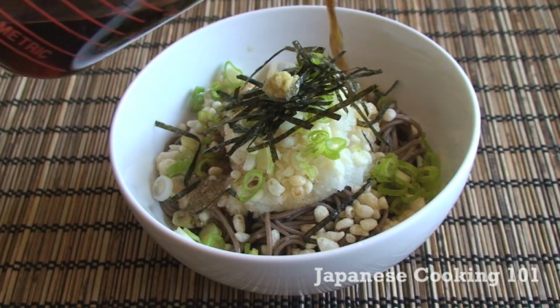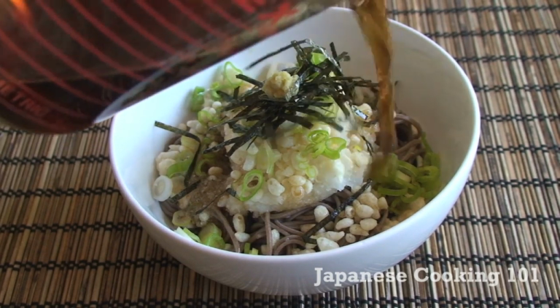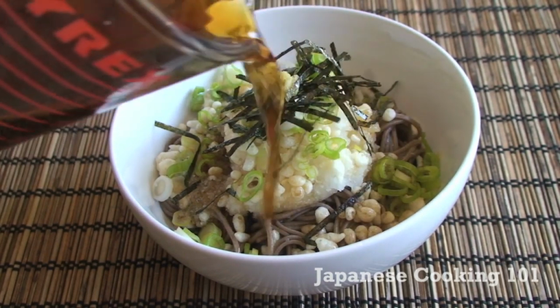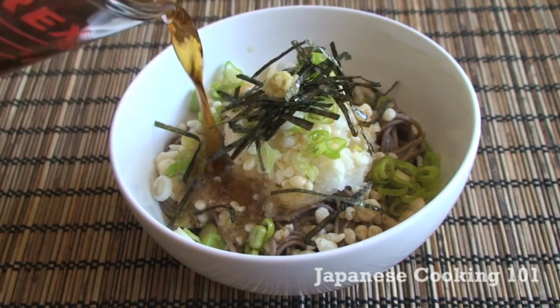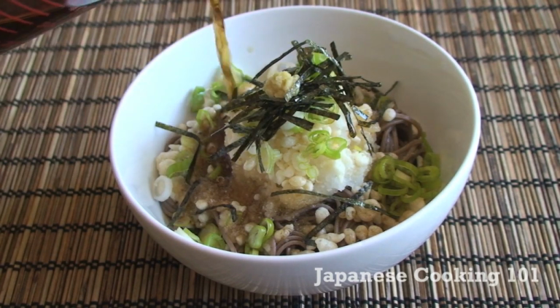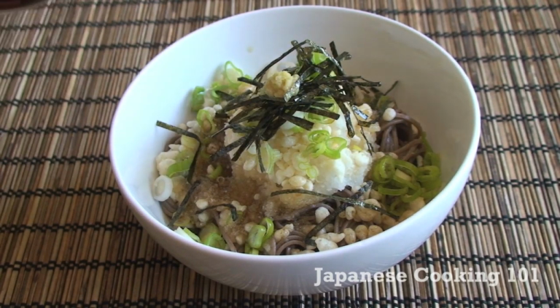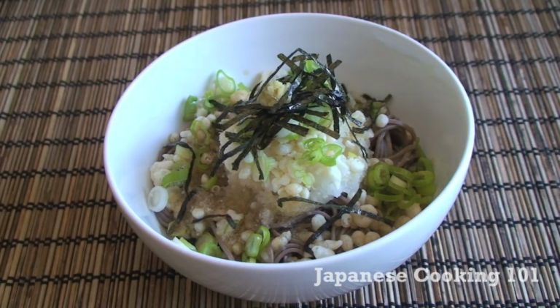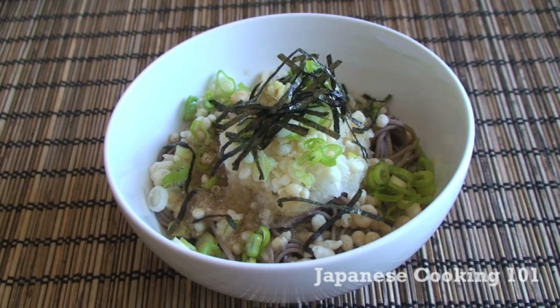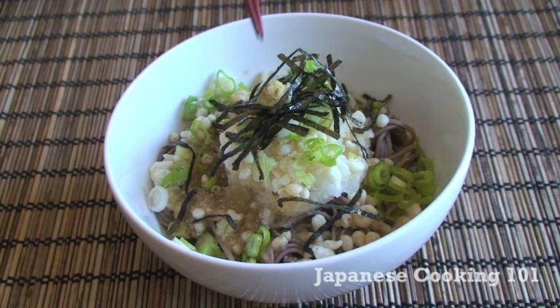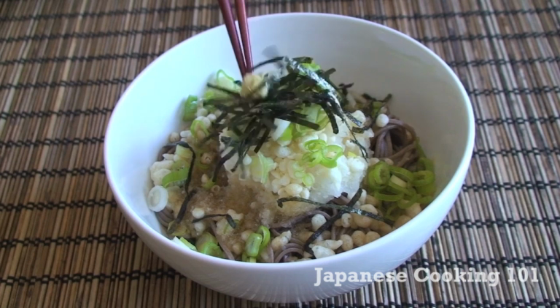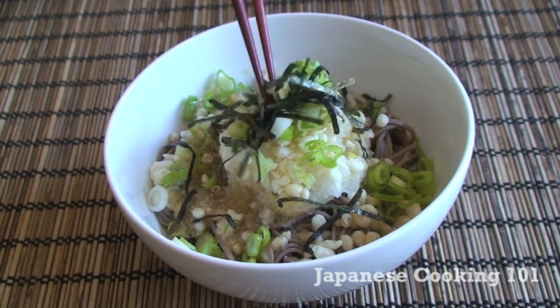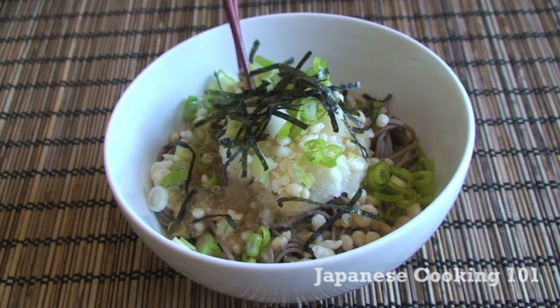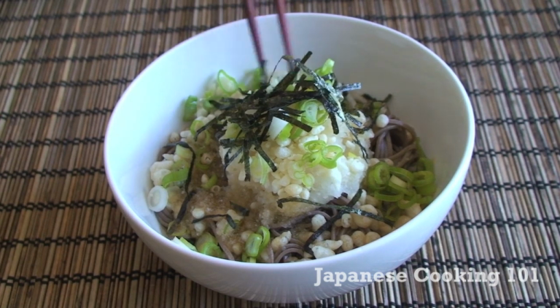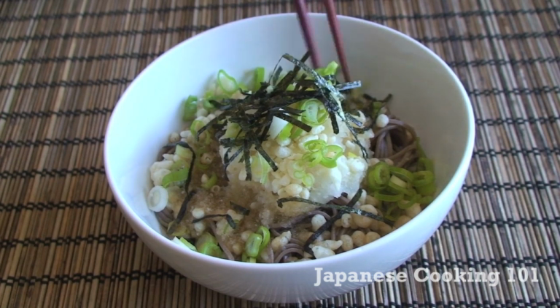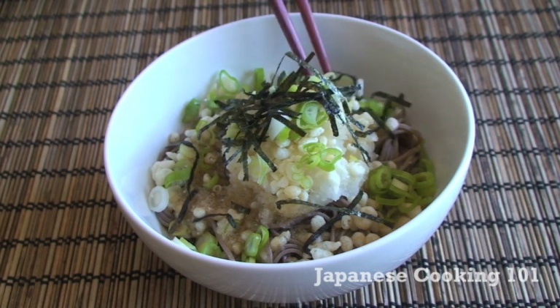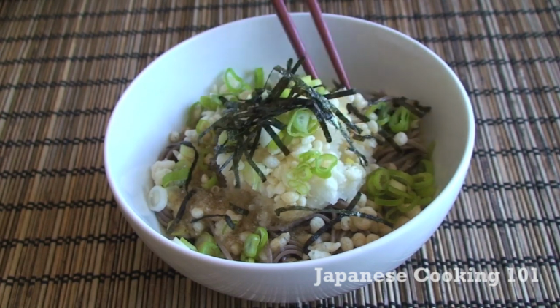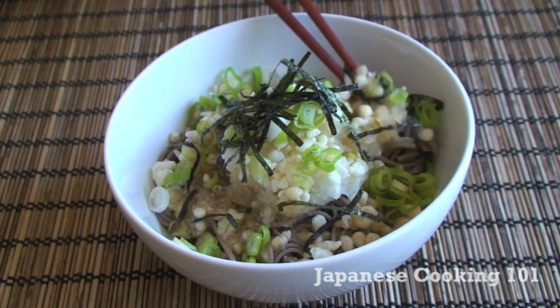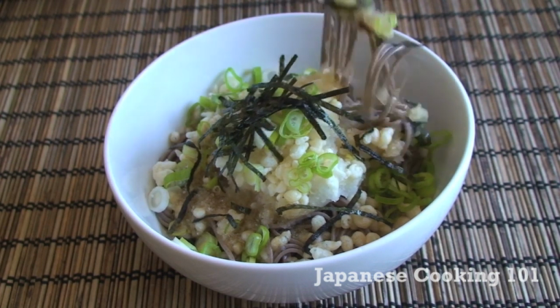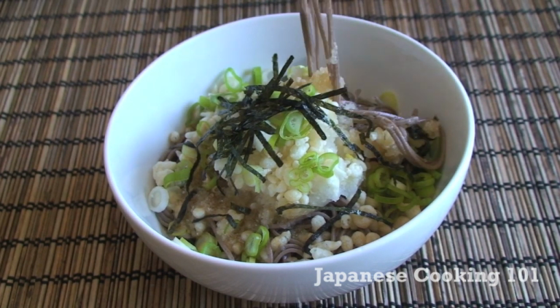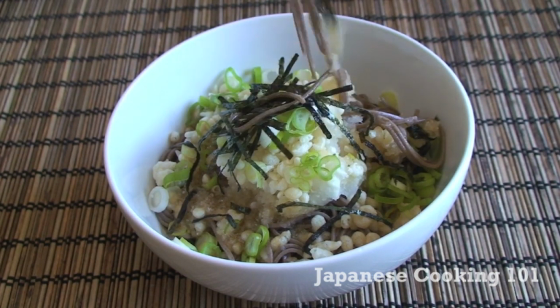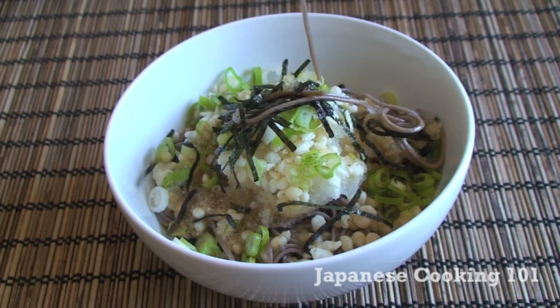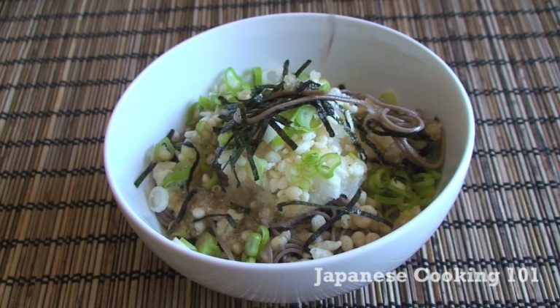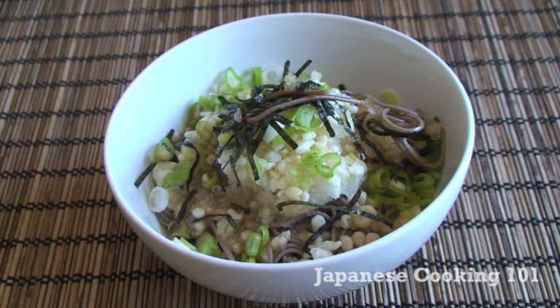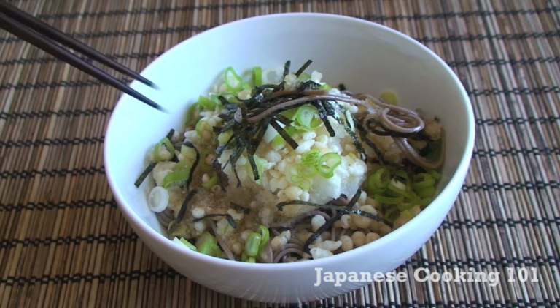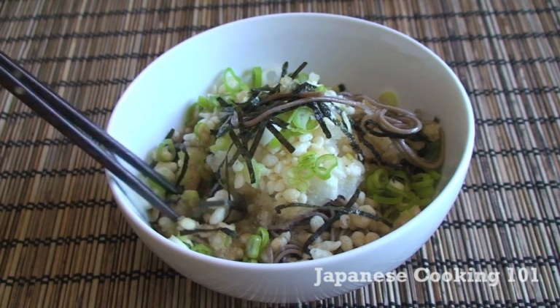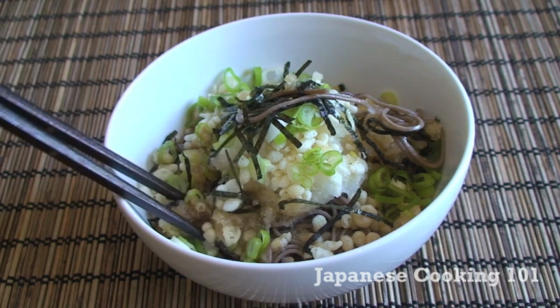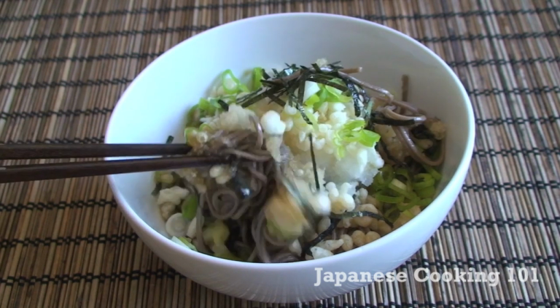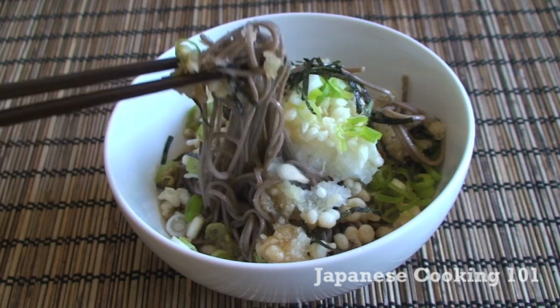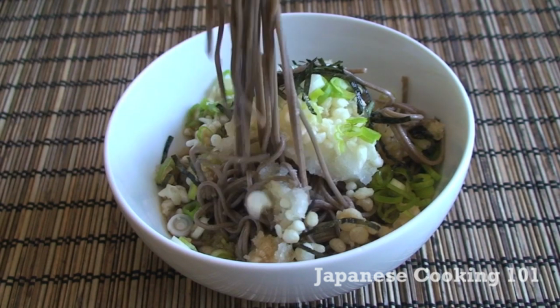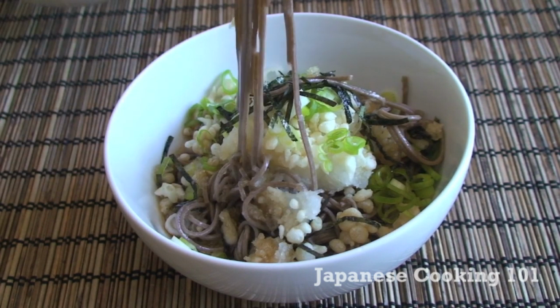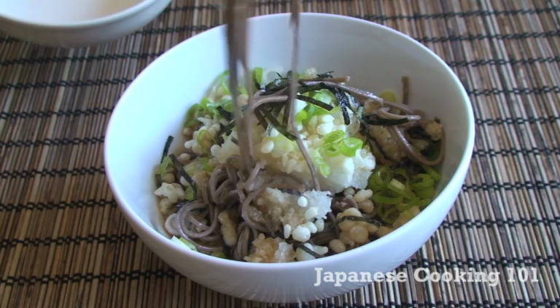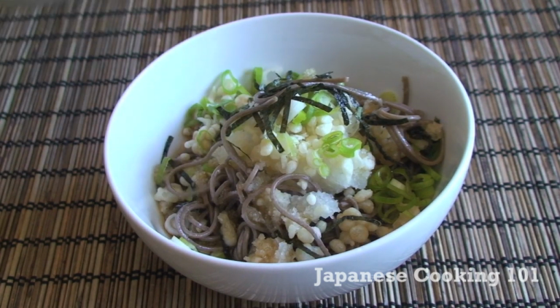If you know how humid and hot it gets during the summer in Japan, you know why a dish like this is so popular. Cold noodles with daikon with a bit of ginger — it's so refreshing and definitely promotes your appetite.